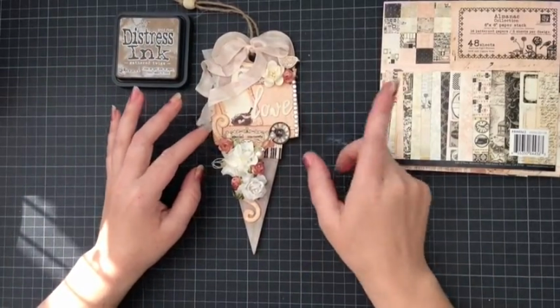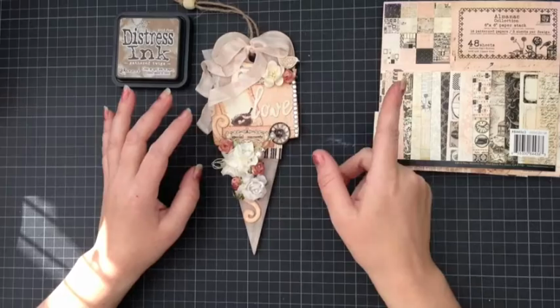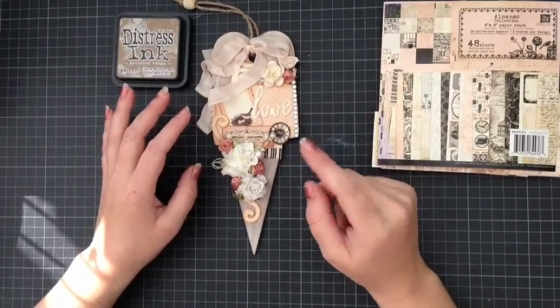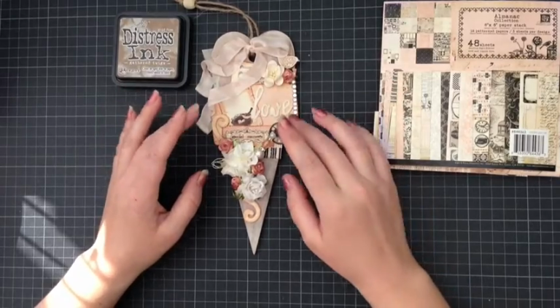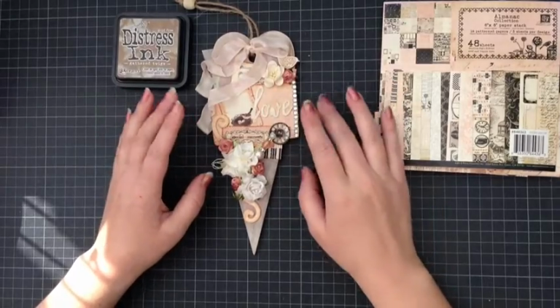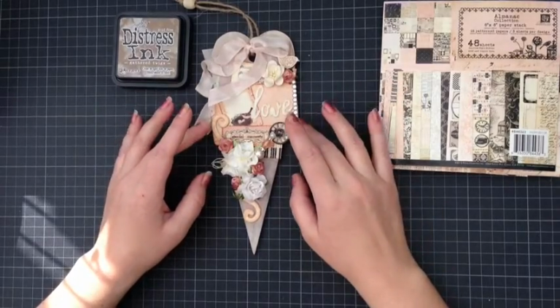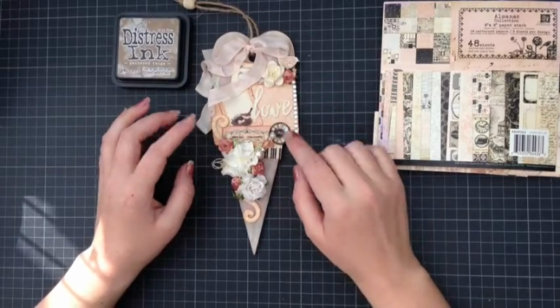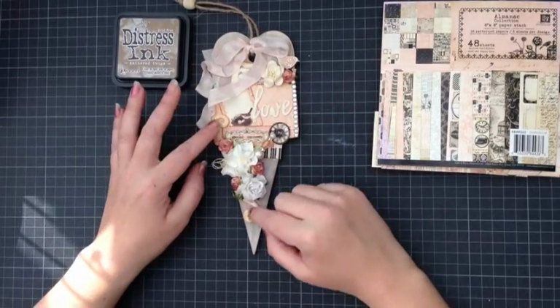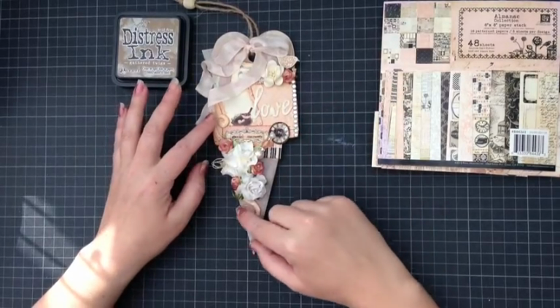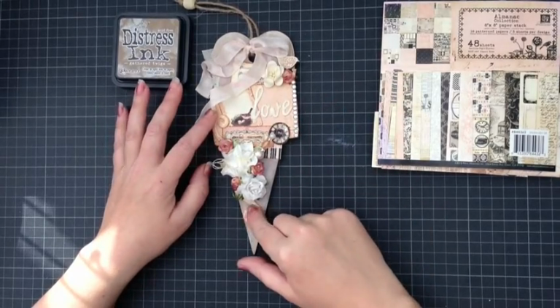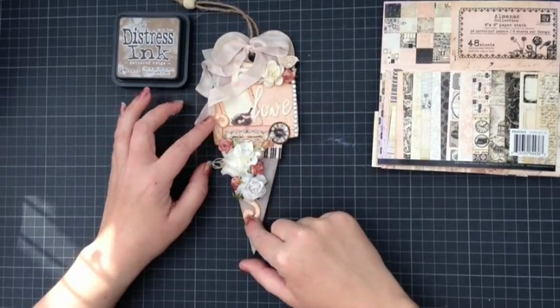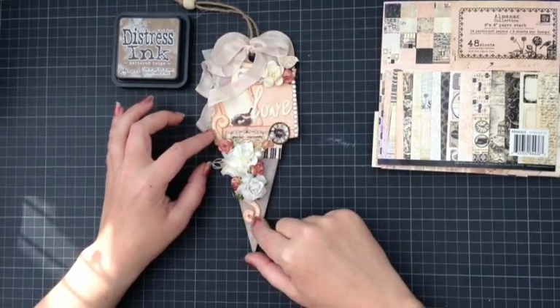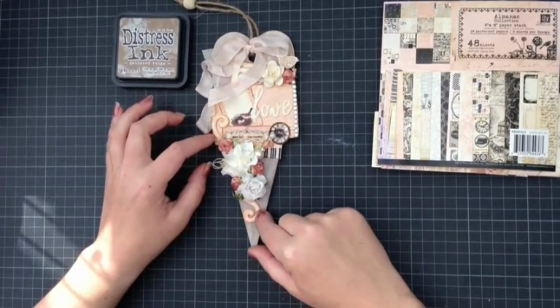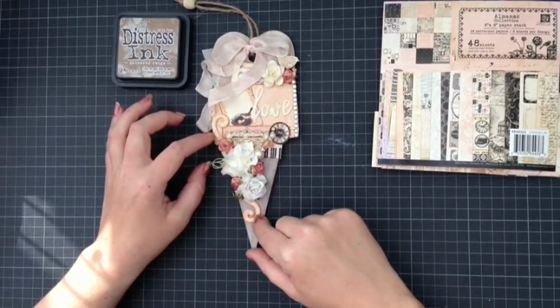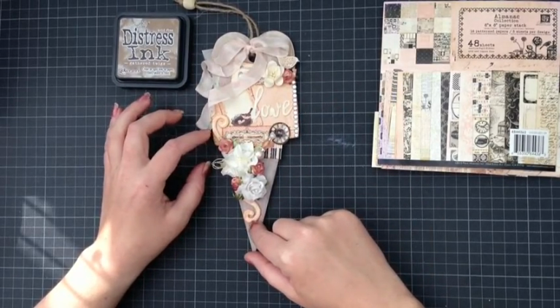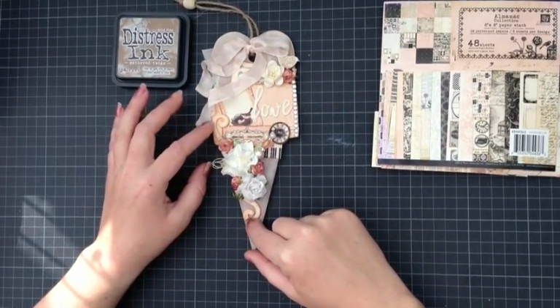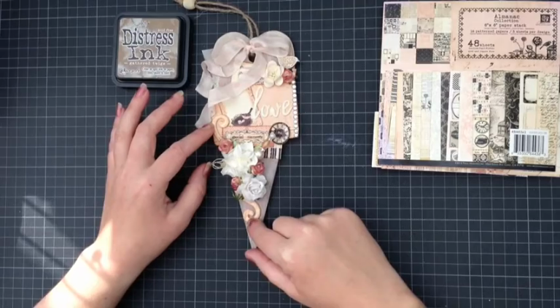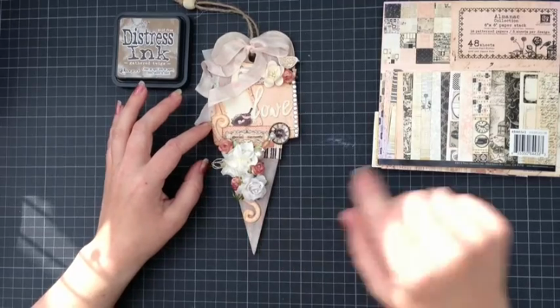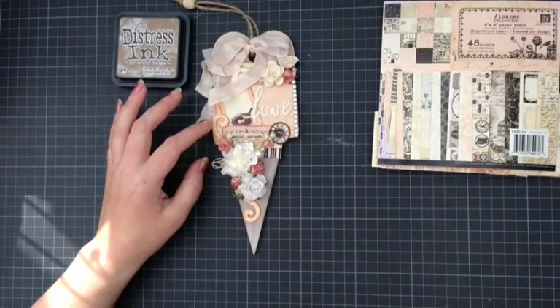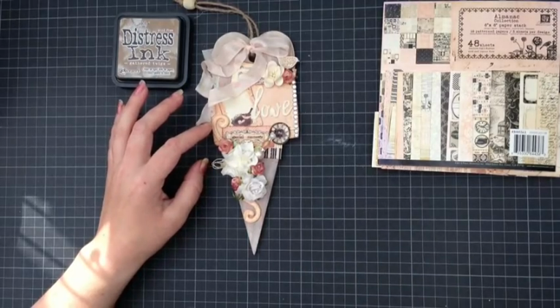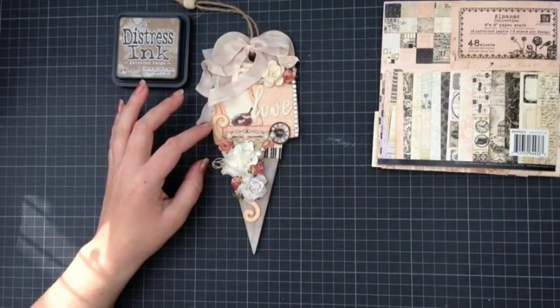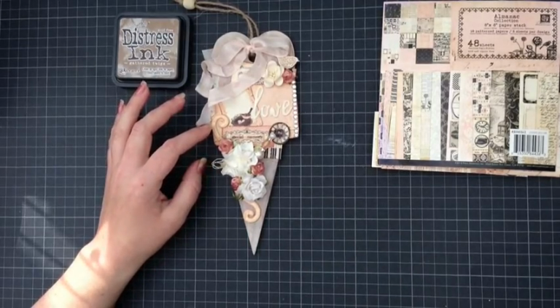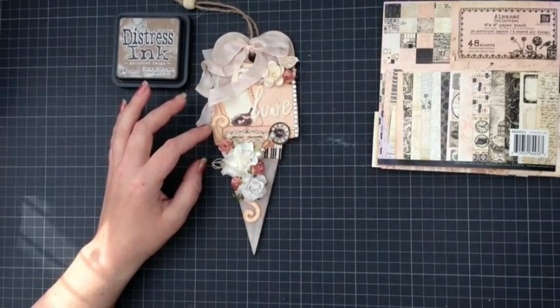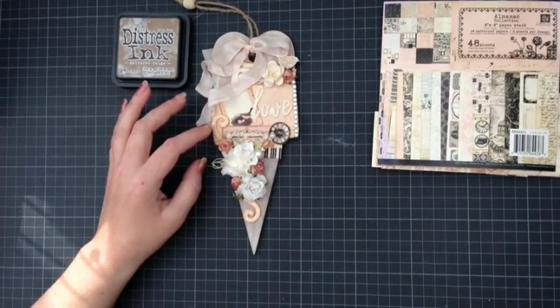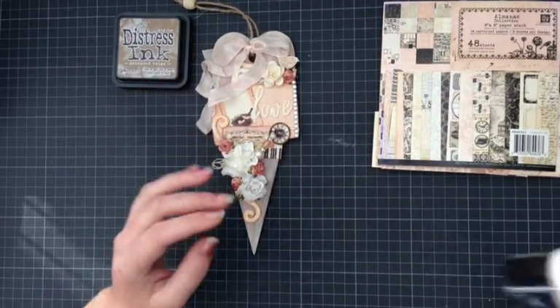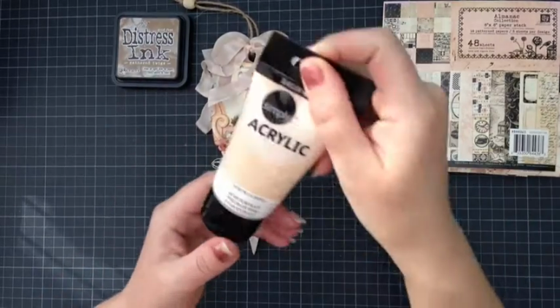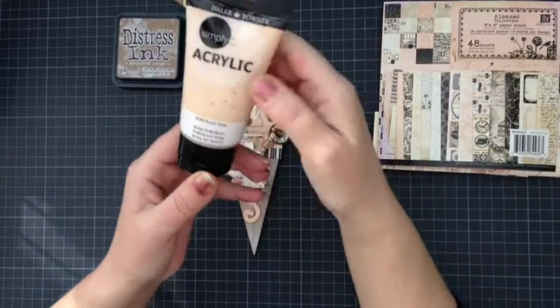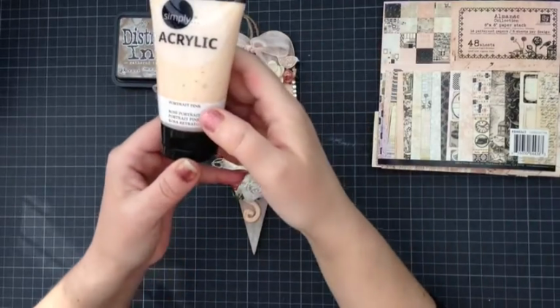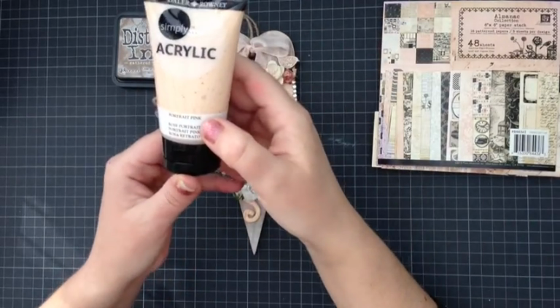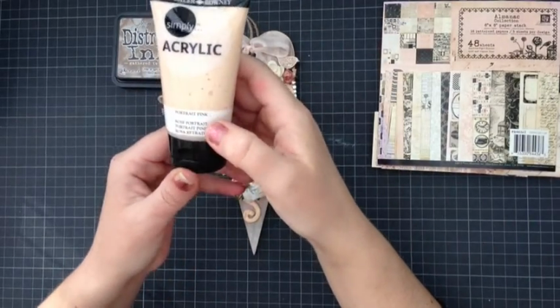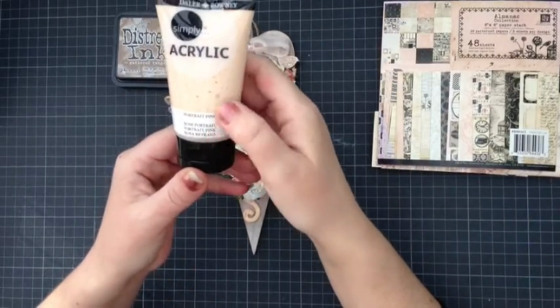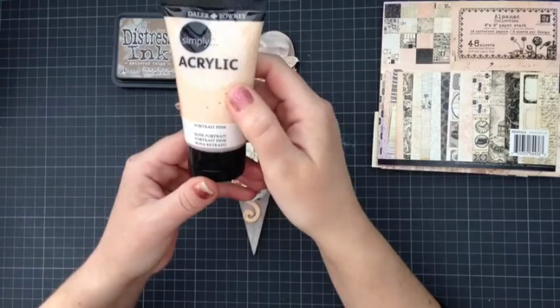I used that to distress all around the edges with my Tim Holtz distress tool as well. I used this flourish in the background and went over it with my portrait pink acrylic paint.